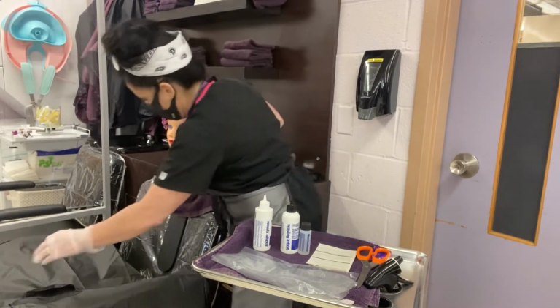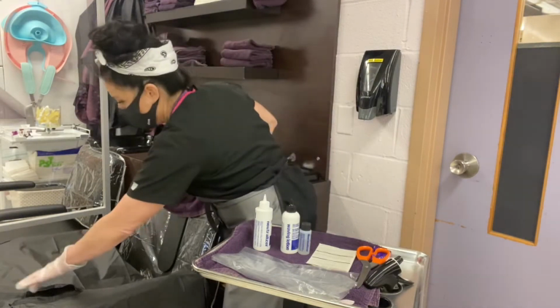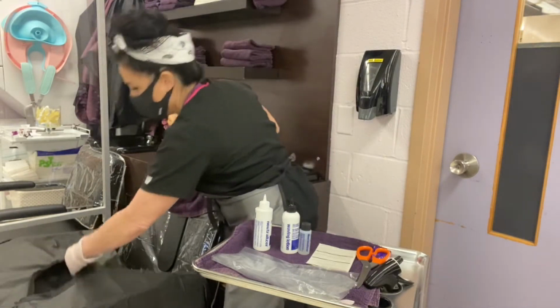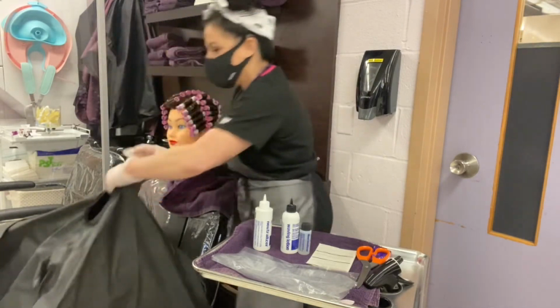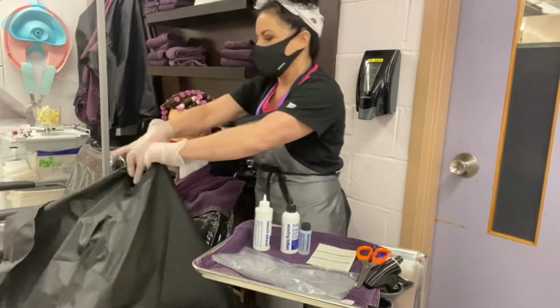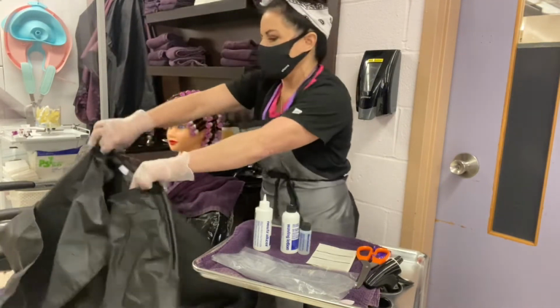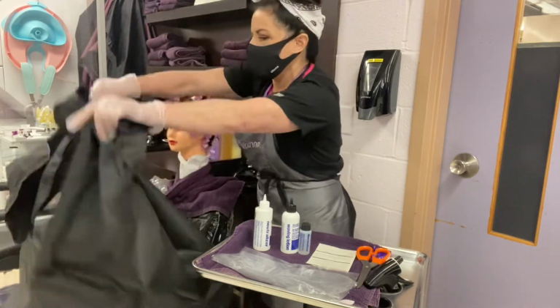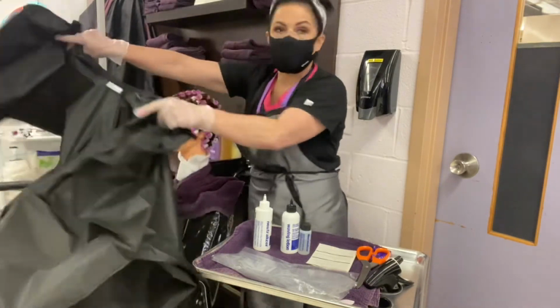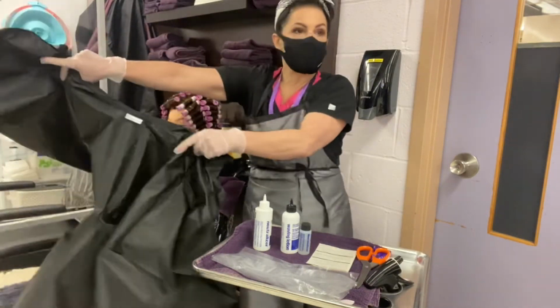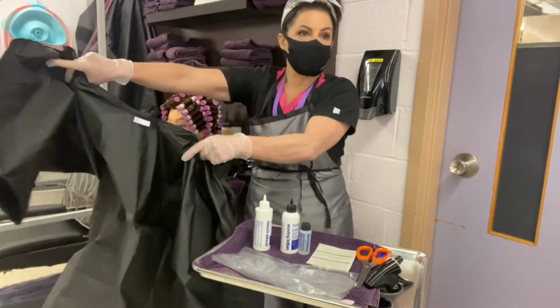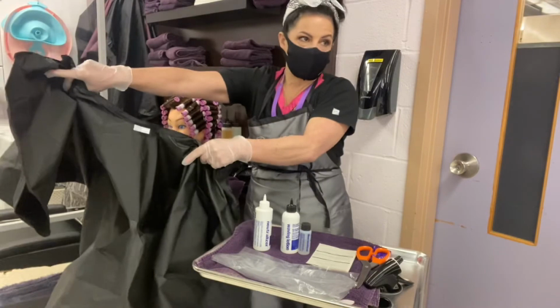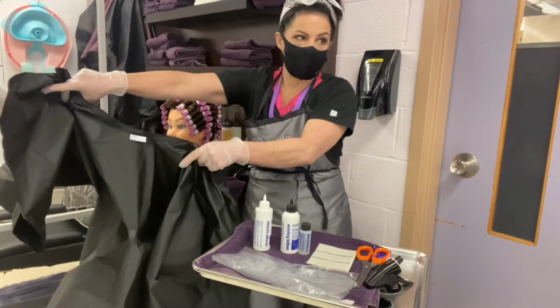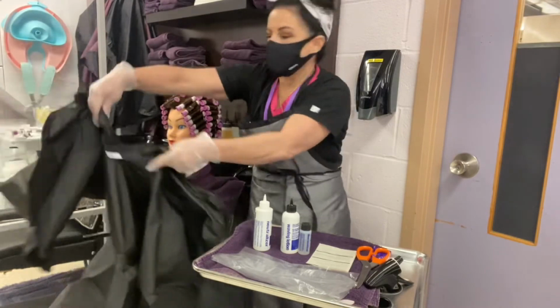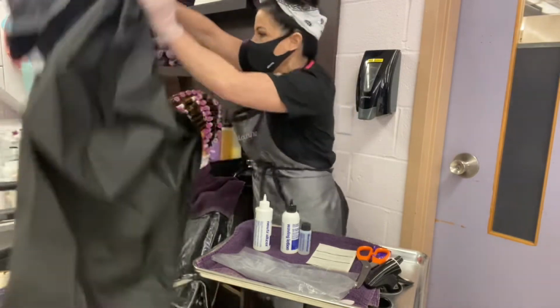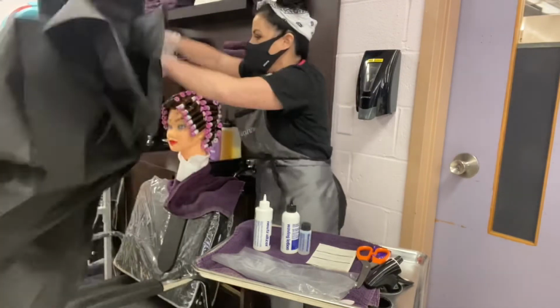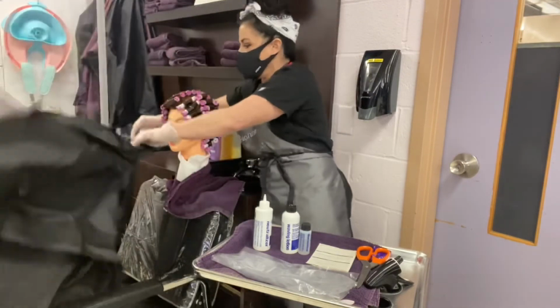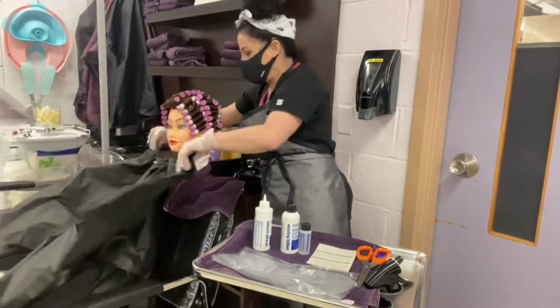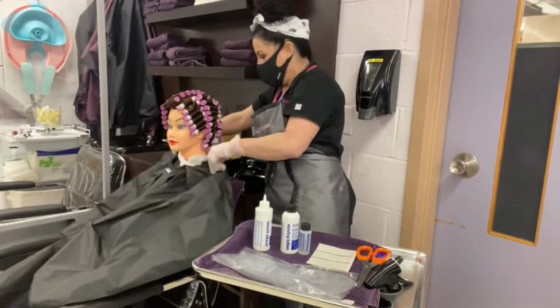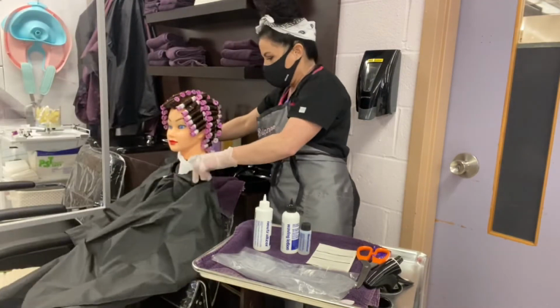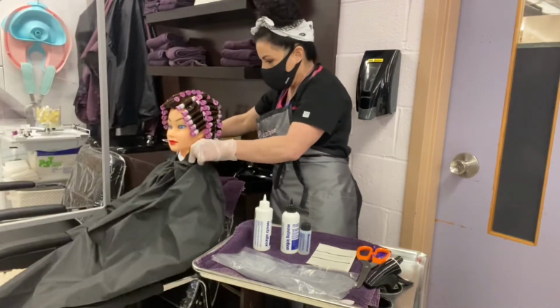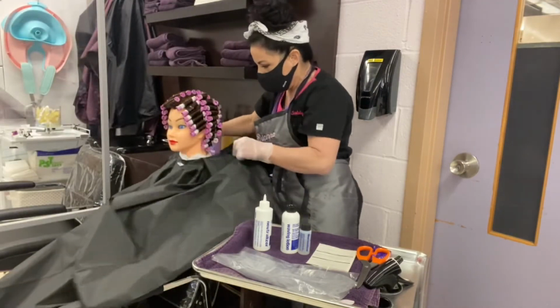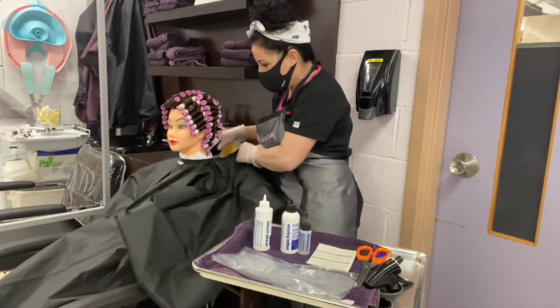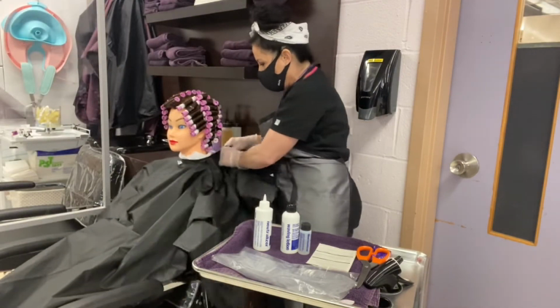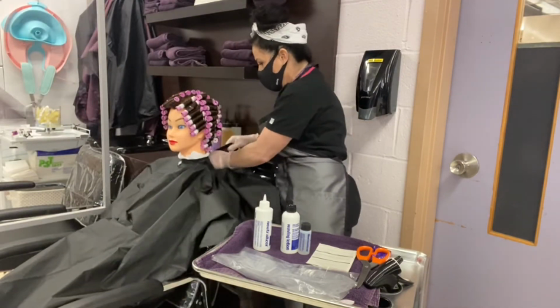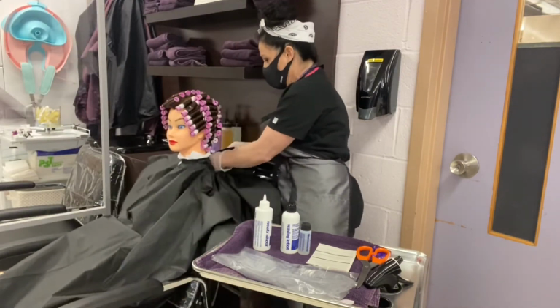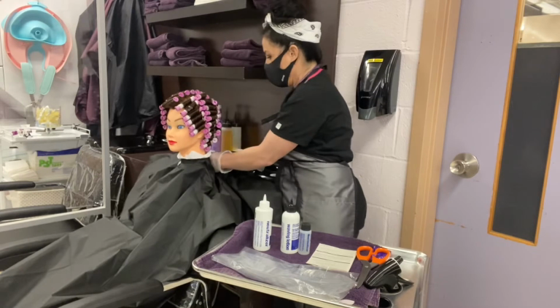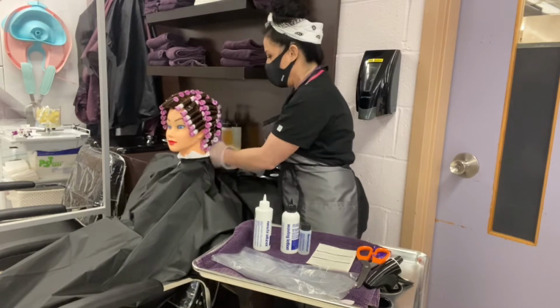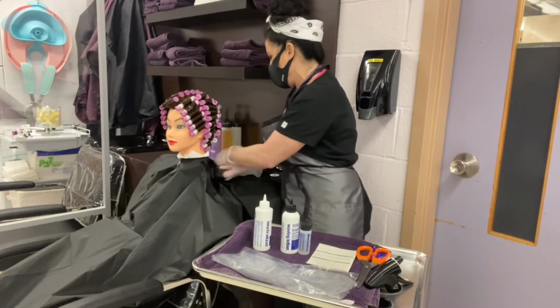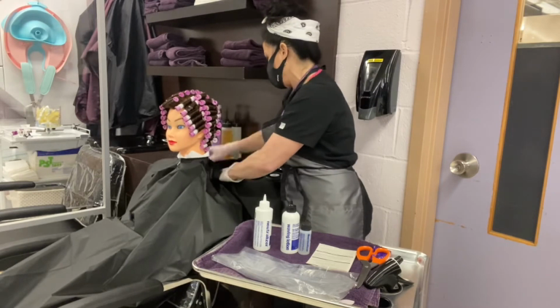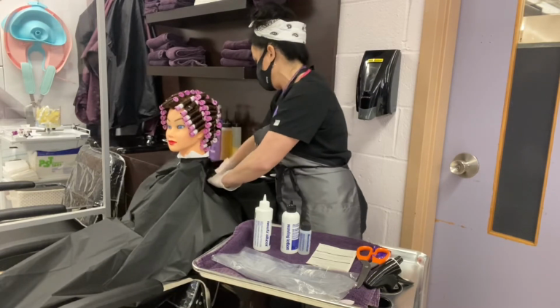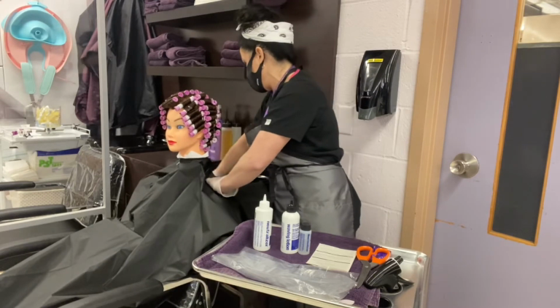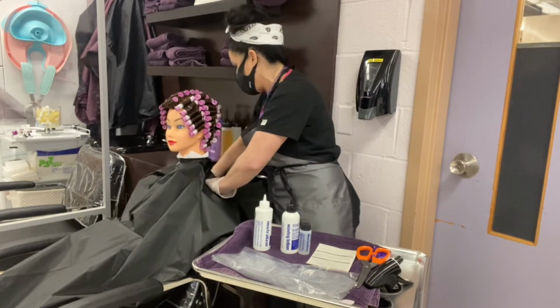After we're done with that, we take a chemical cape, which is going to be plastic. Plastic capes are used when doing permanent waves and other chemical services.